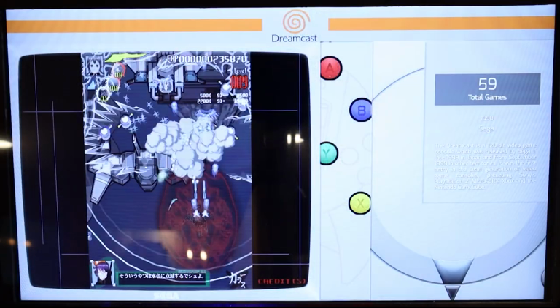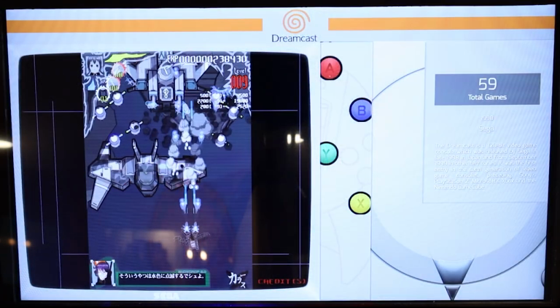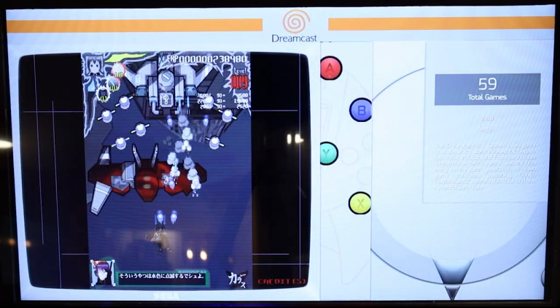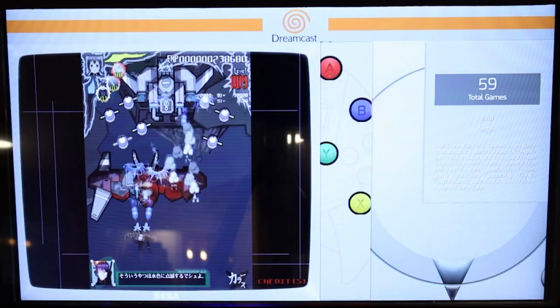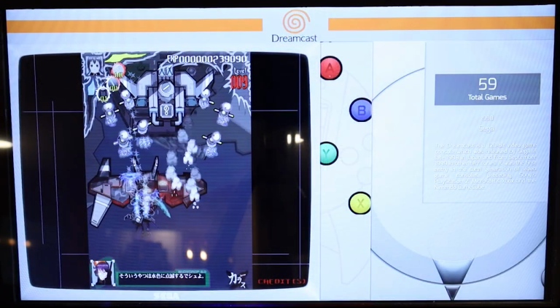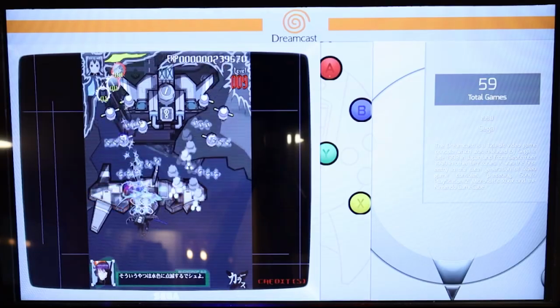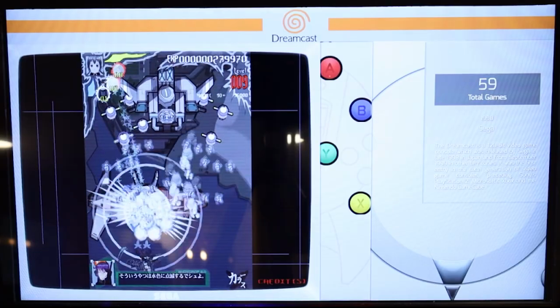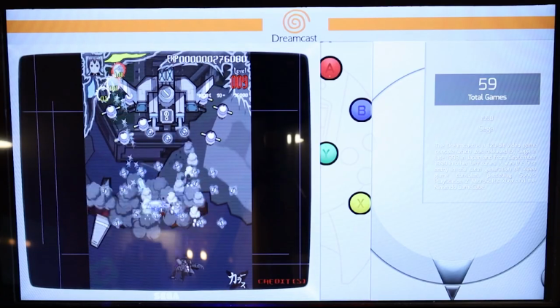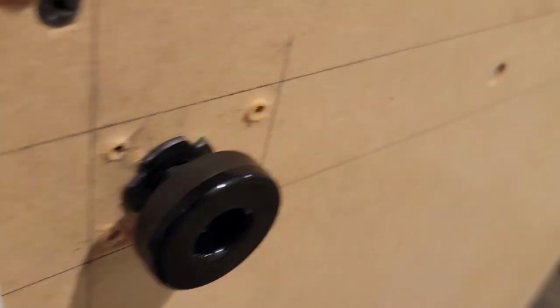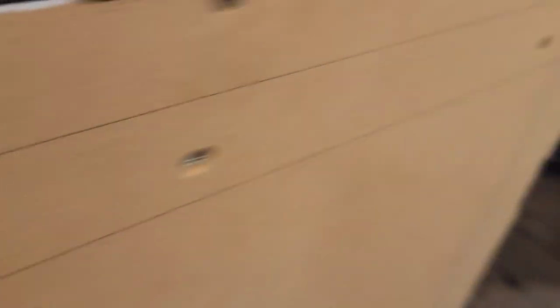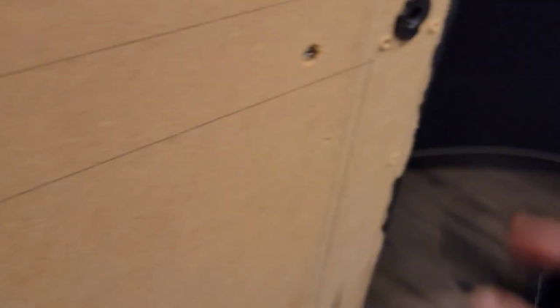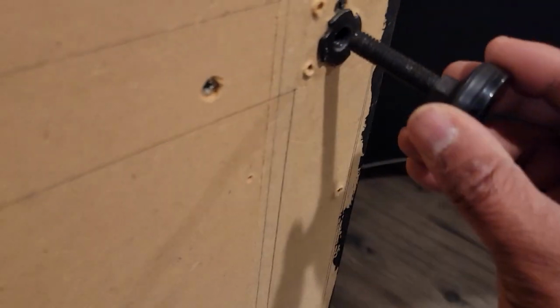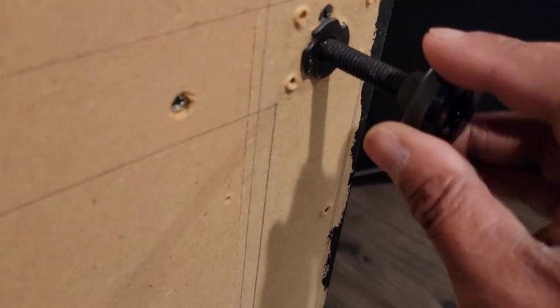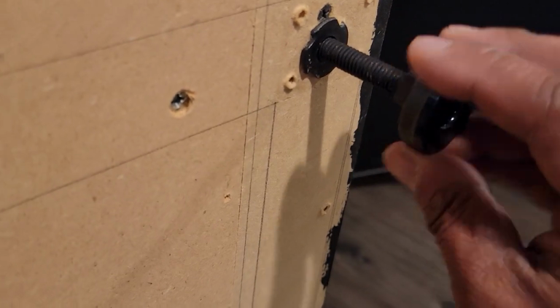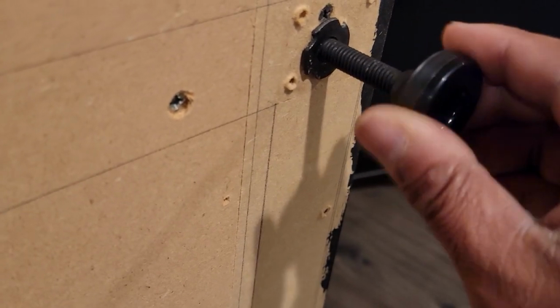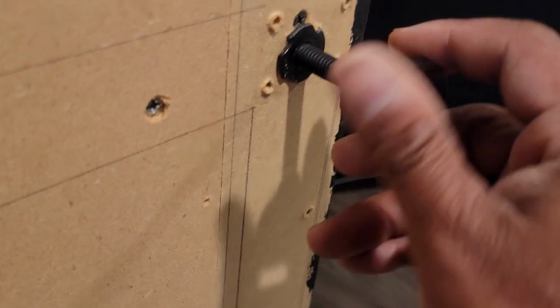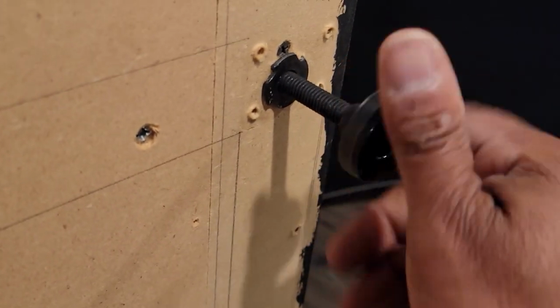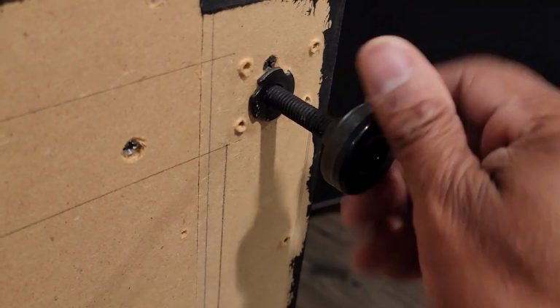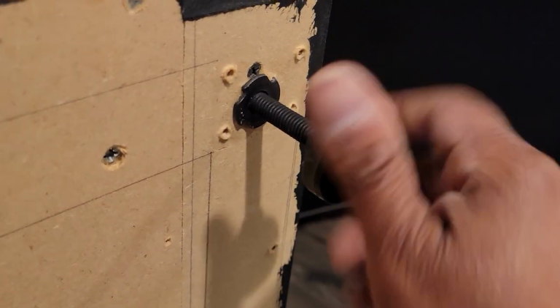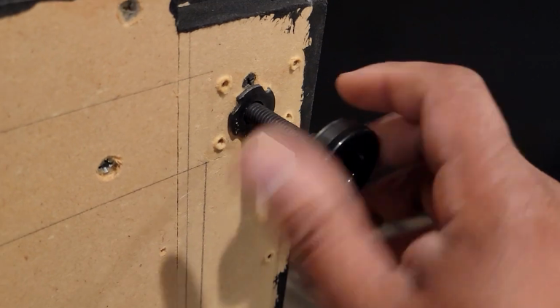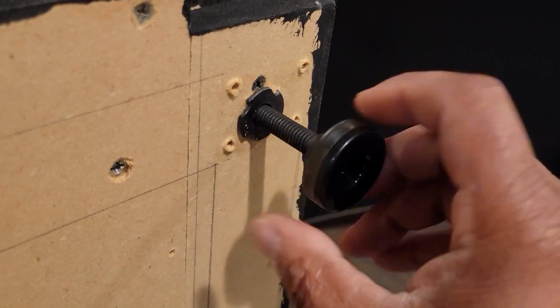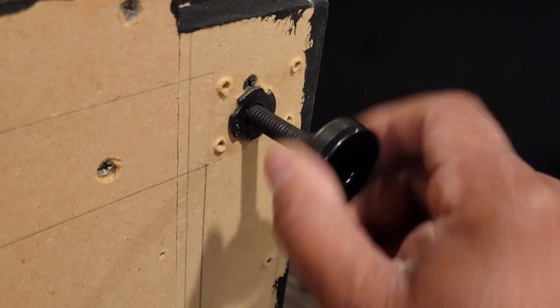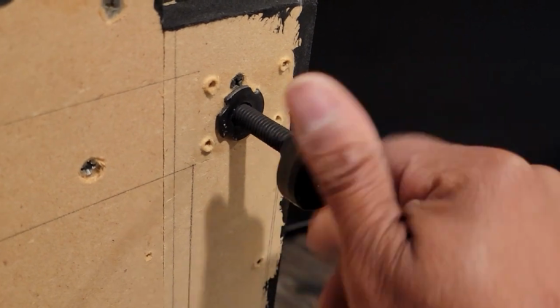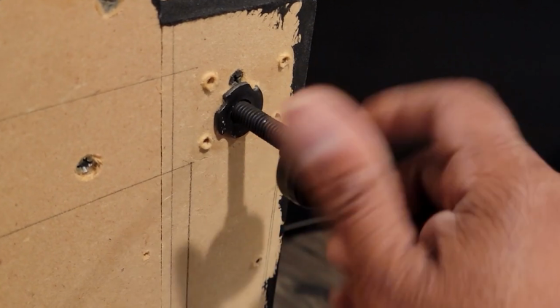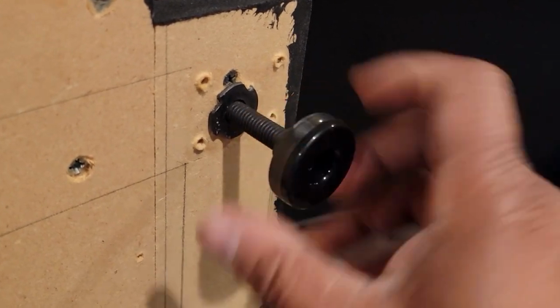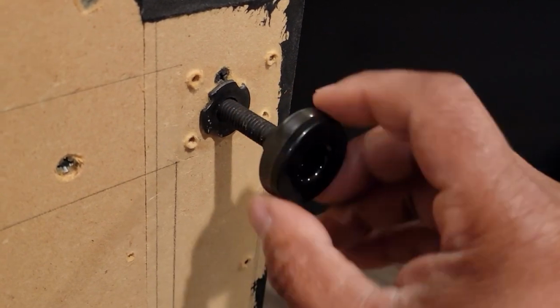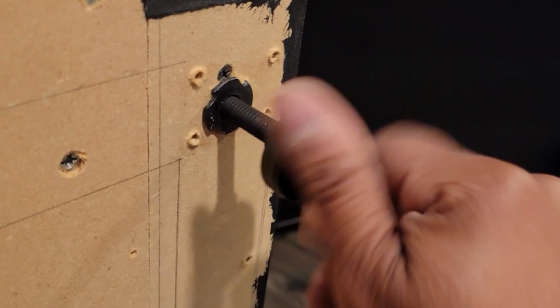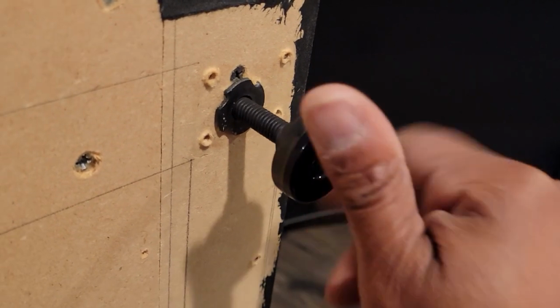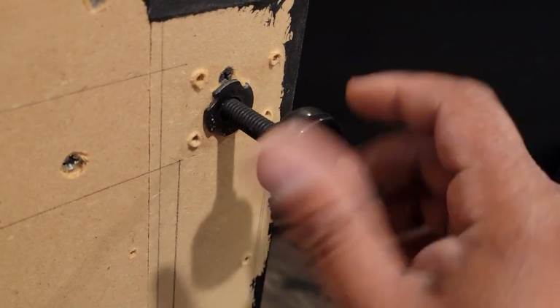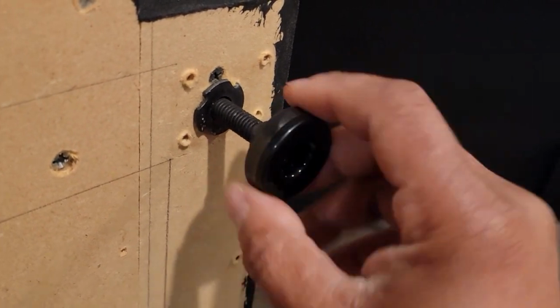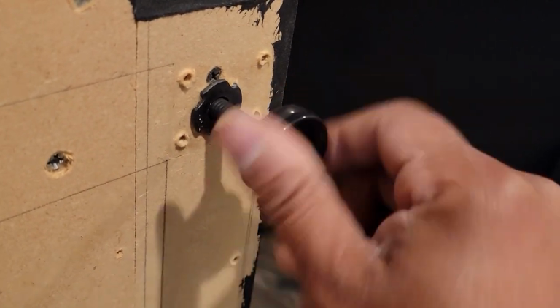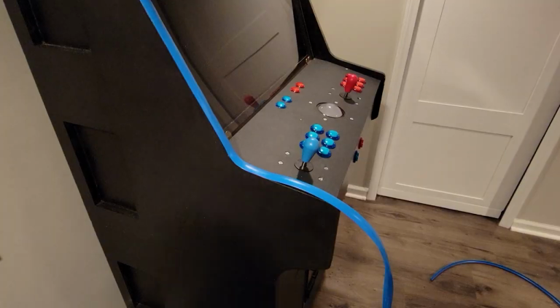Now let's go back to sprucing up the exterior. I decided to take off the wheels and go with adjustable feet, just in case the cabinet wasn't quite level and I needed to adjust for that.